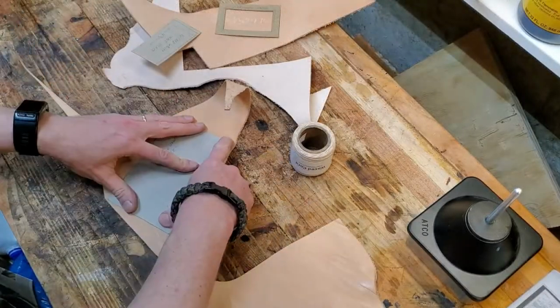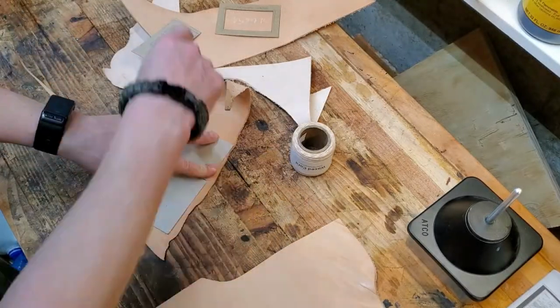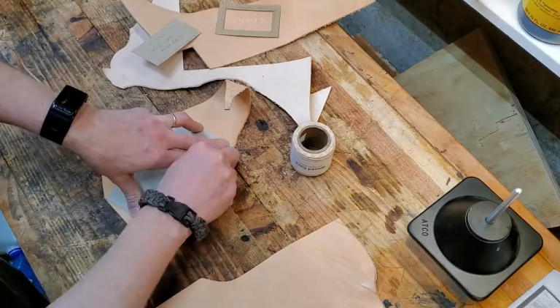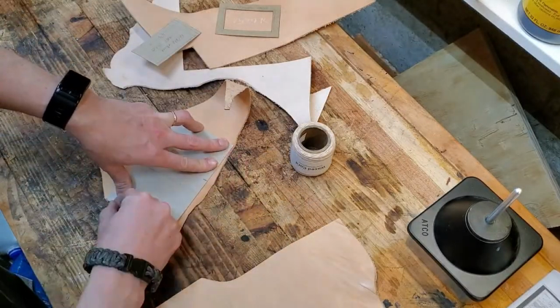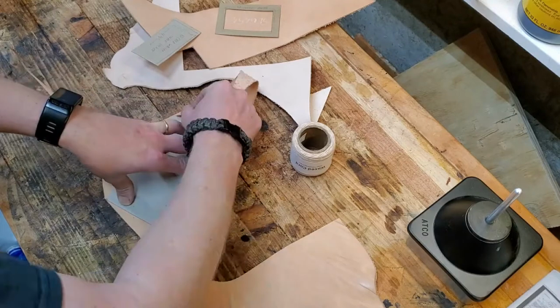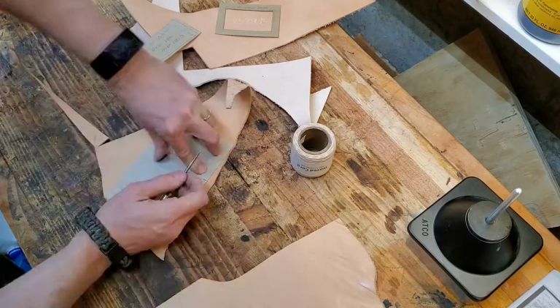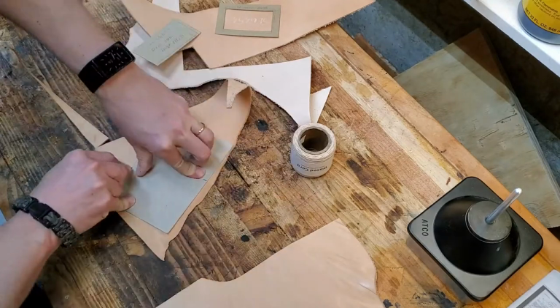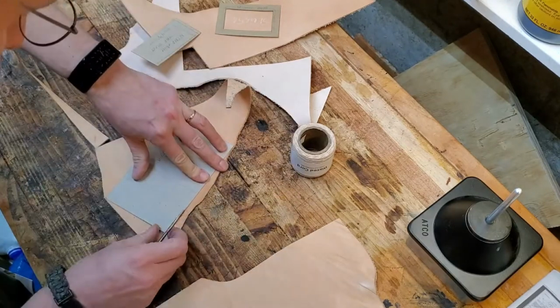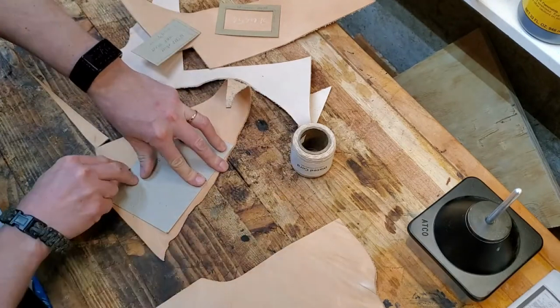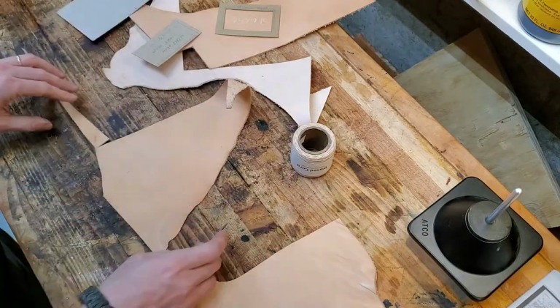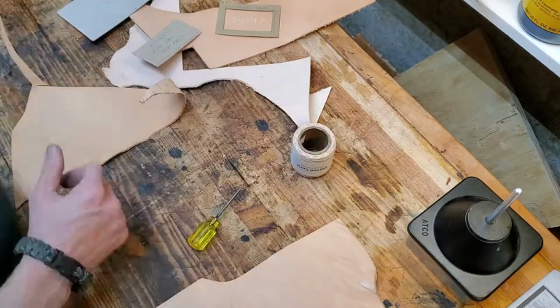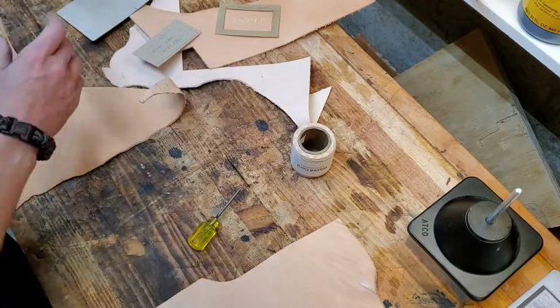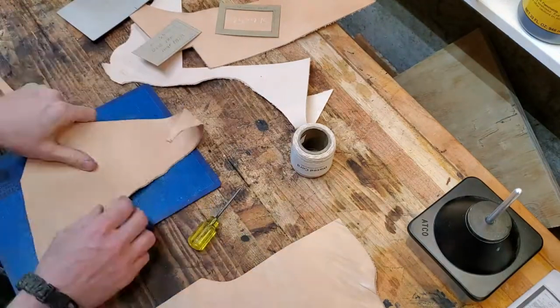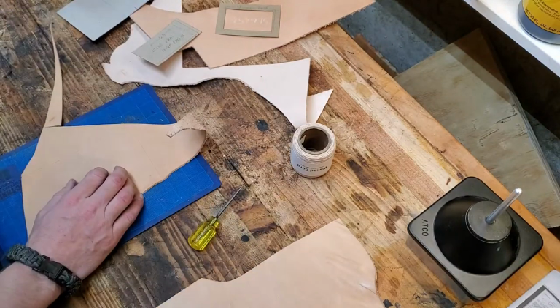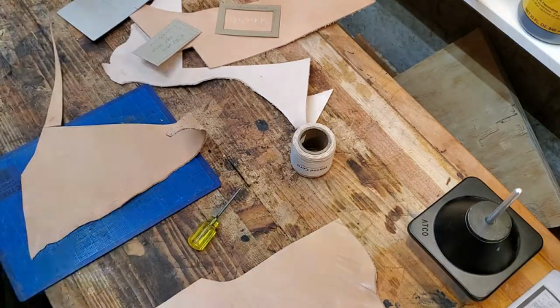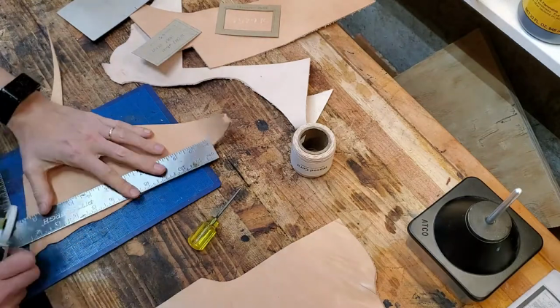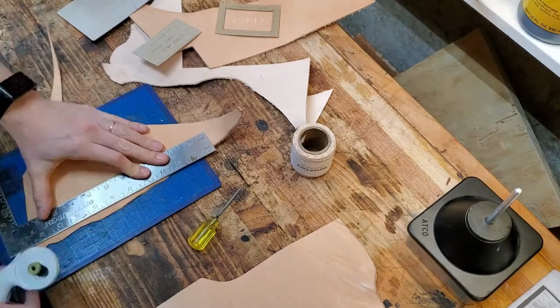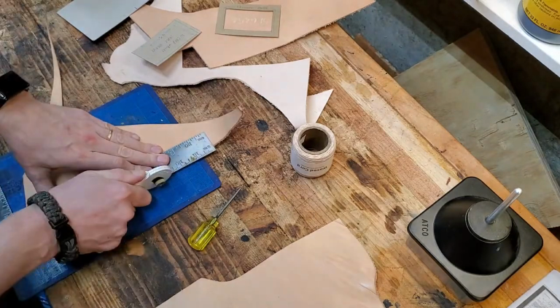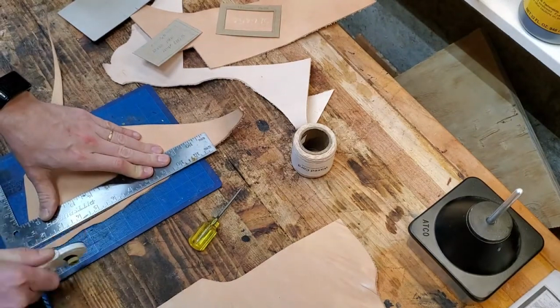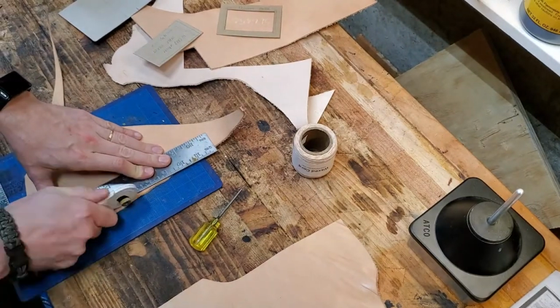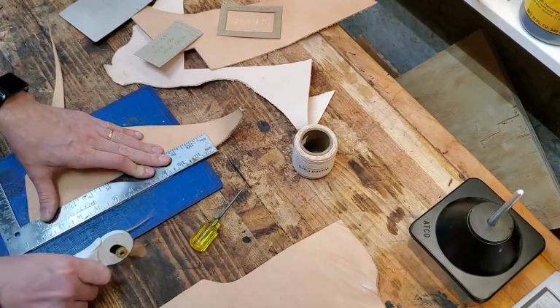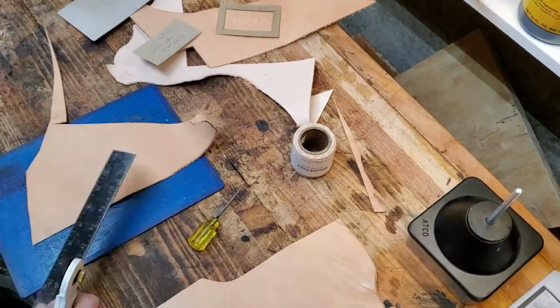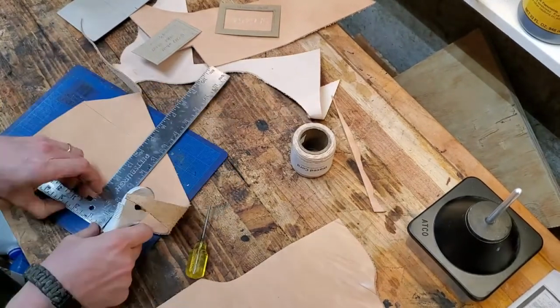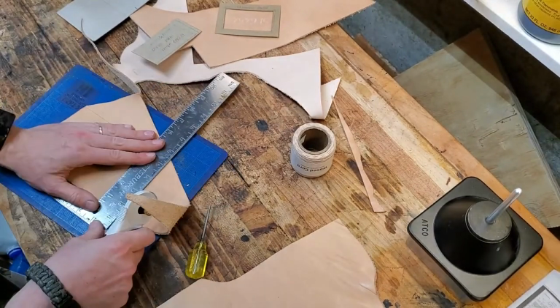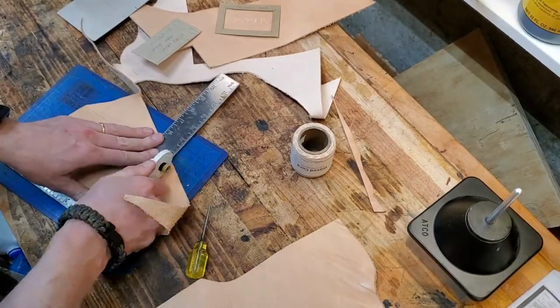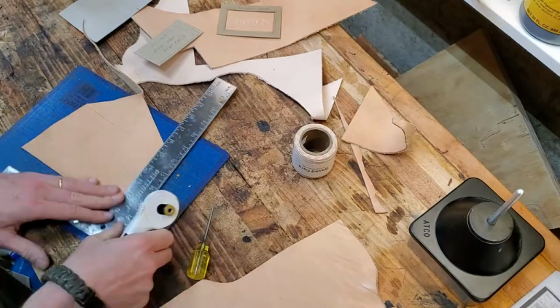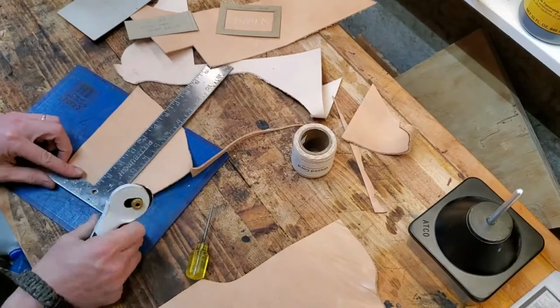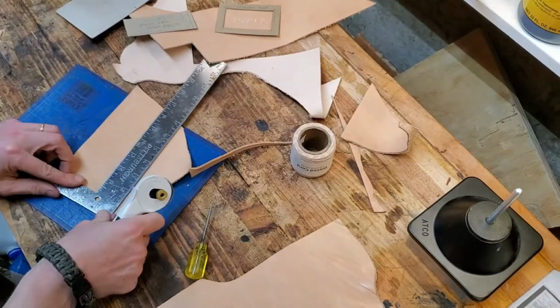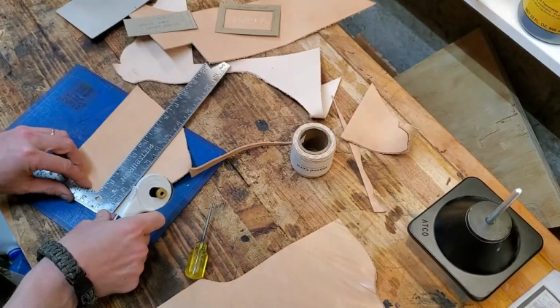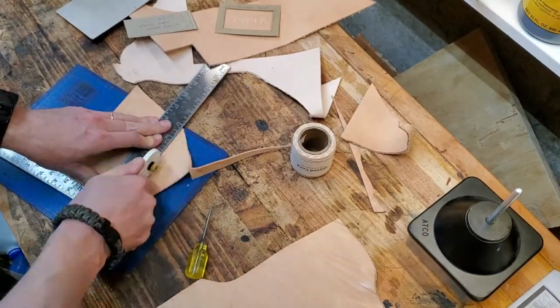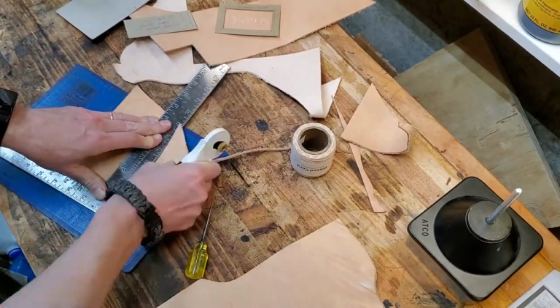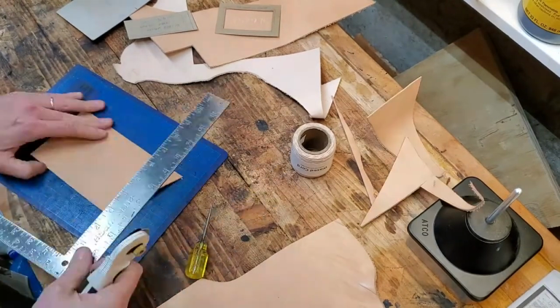So I'm finding scraps. One of the nice things about a small project like this is I can use all the leftover scraps from bags and other things that took big pieces of leather. So I'm able to use as much of the leather as possible. I don't like to throw any of it away if I can avoid it.